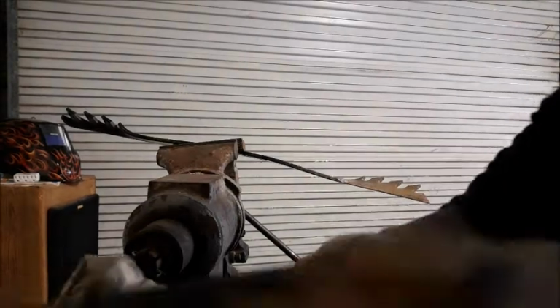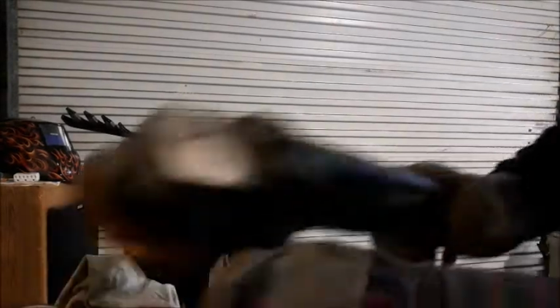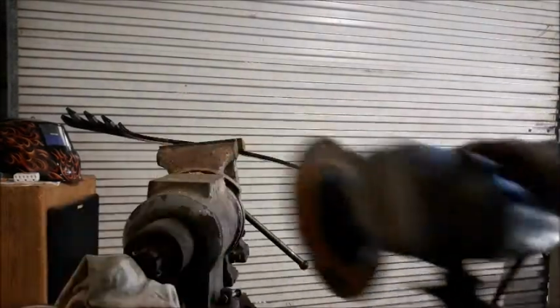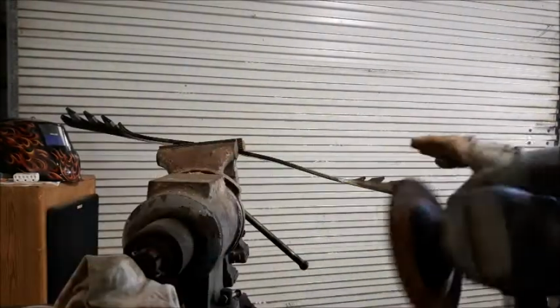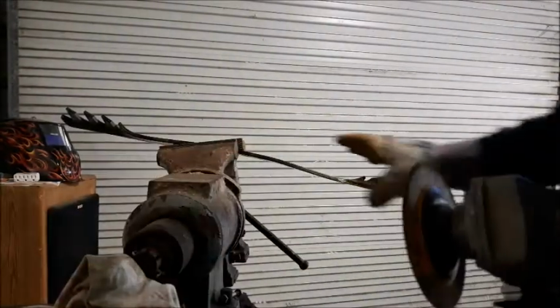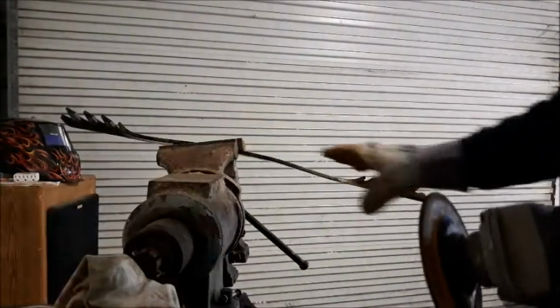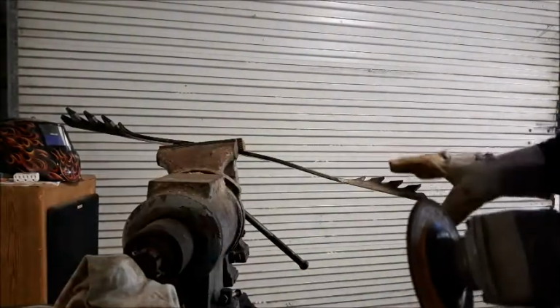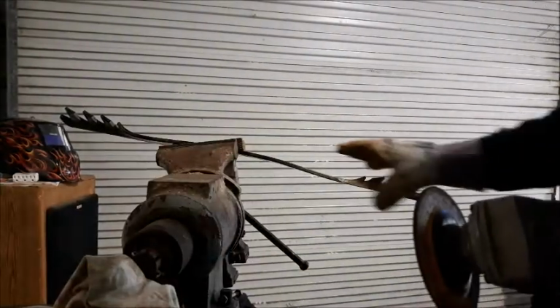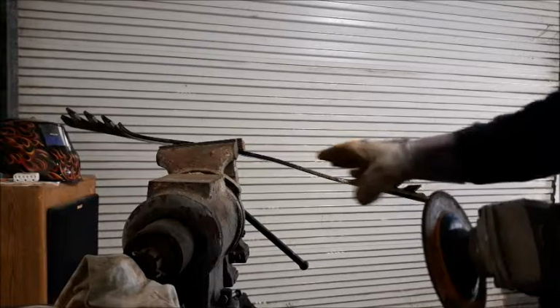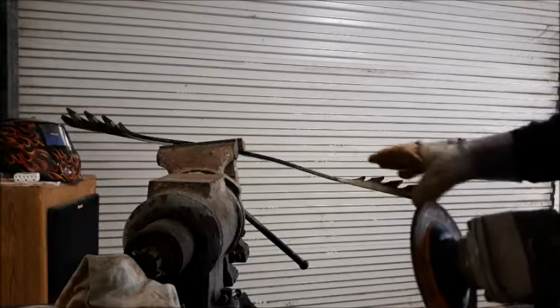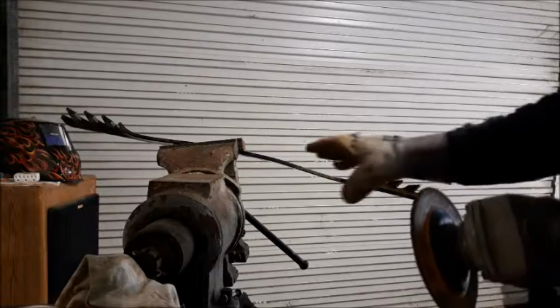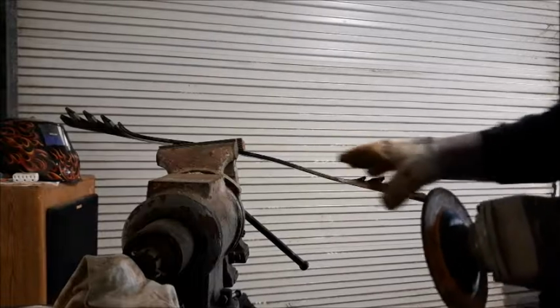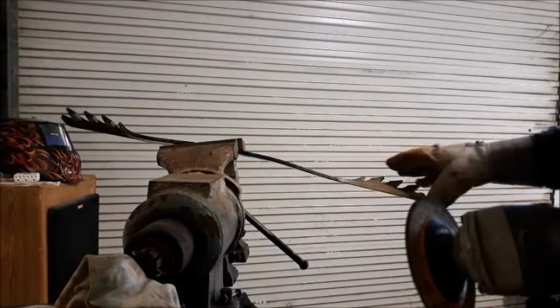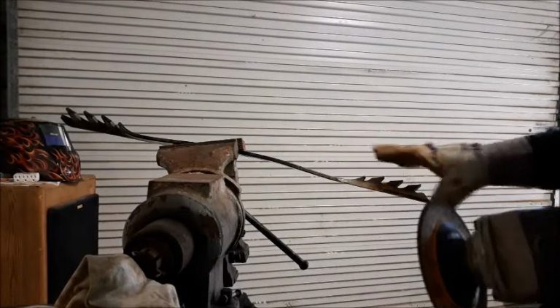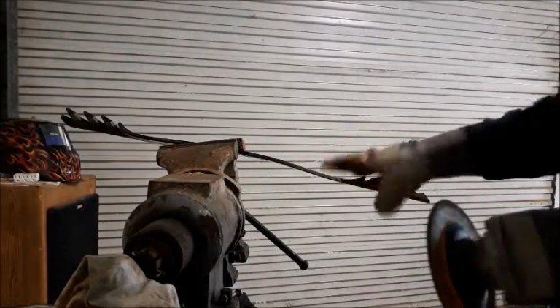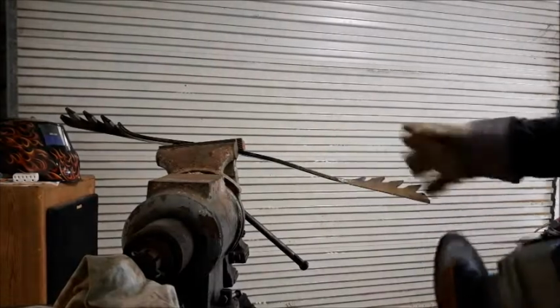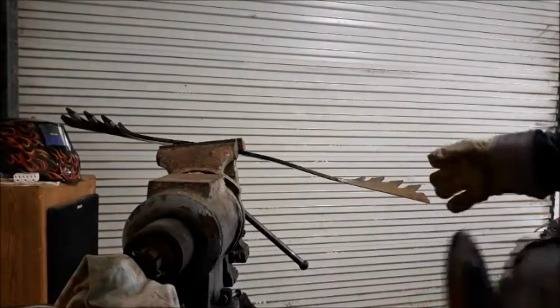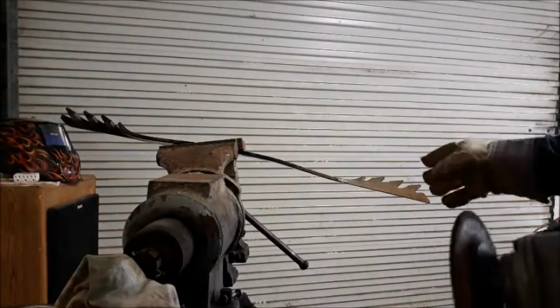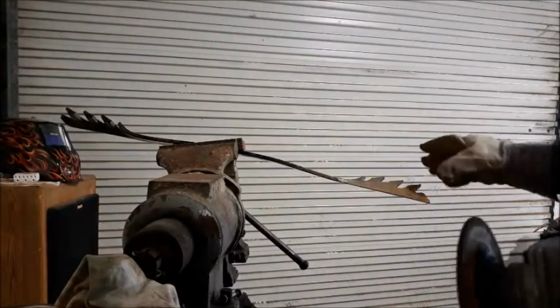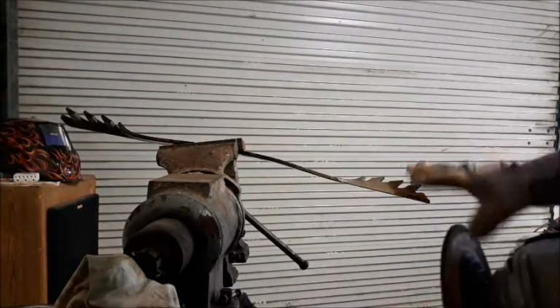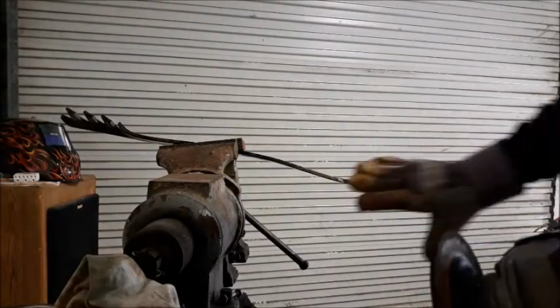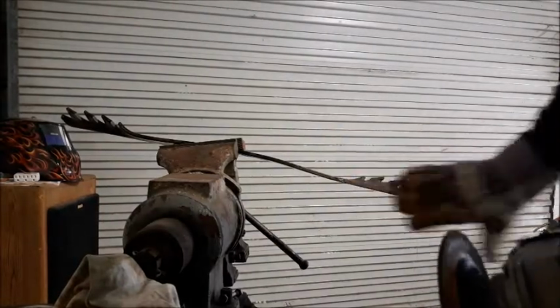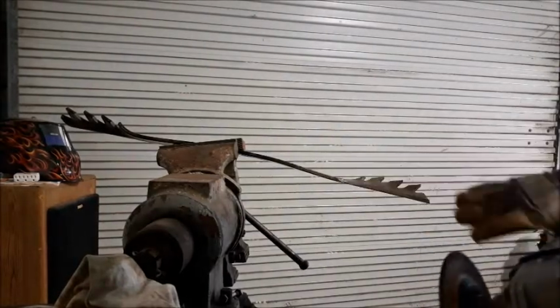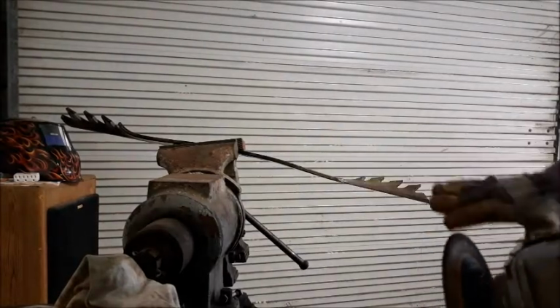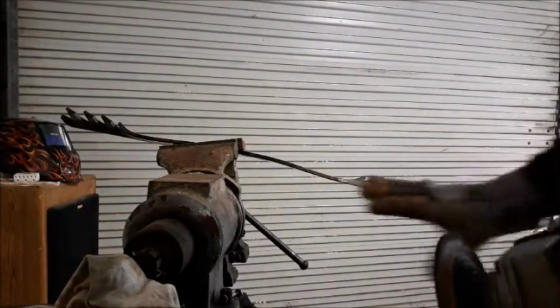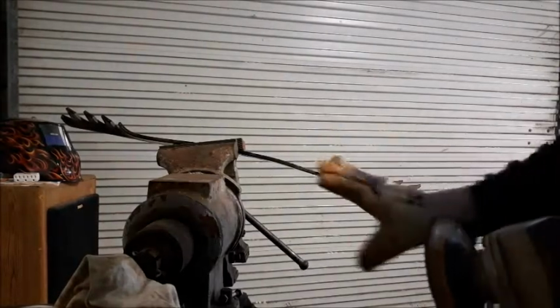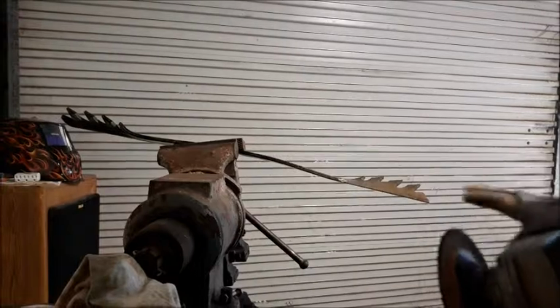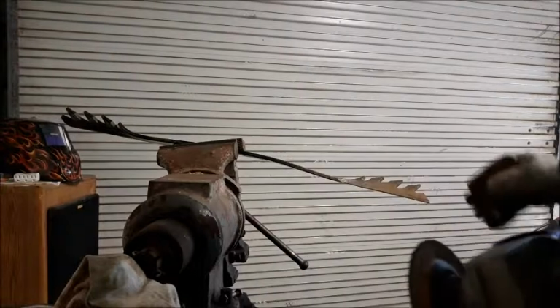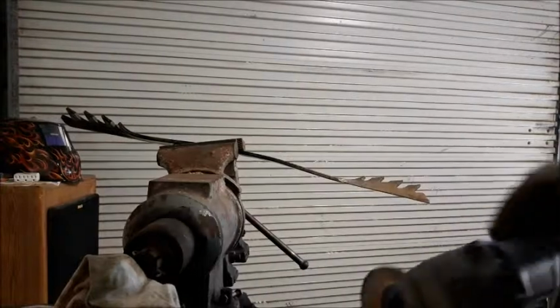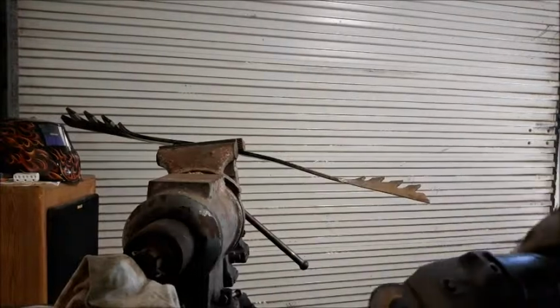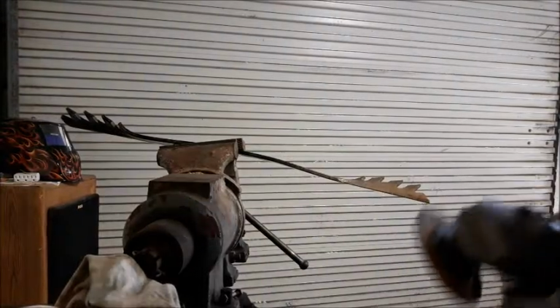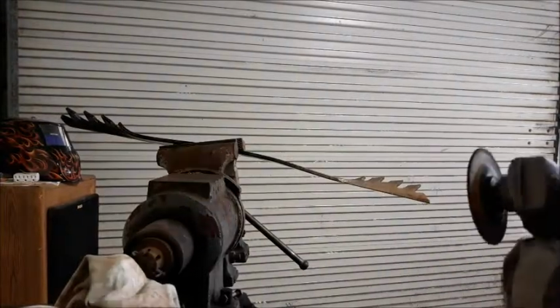First thing we've got to do is, it's got some gouges here, but not too bad. These have been through a whole mowing season. First thing we're going to do is we're going to get this straight.